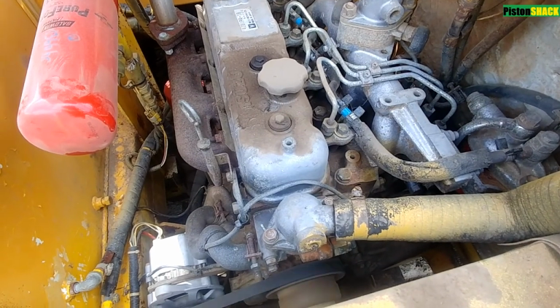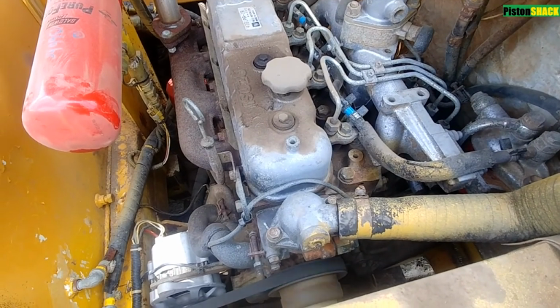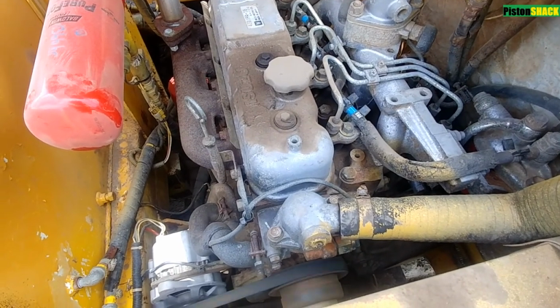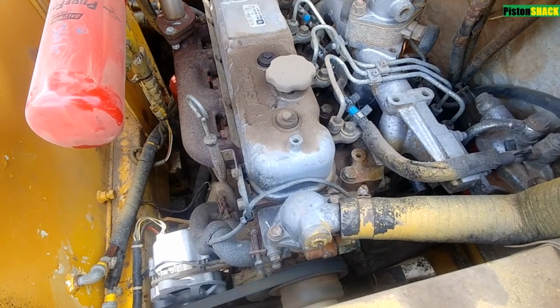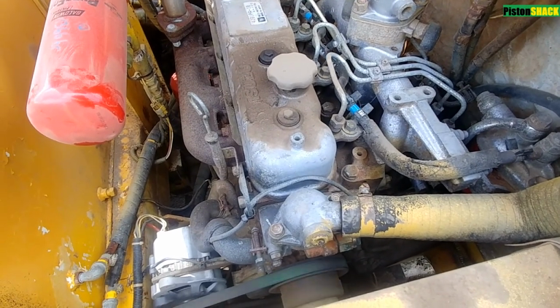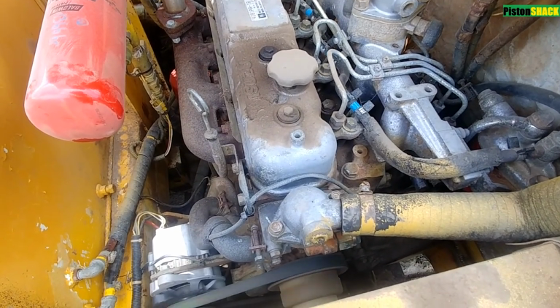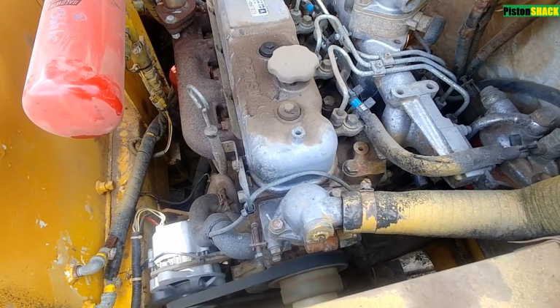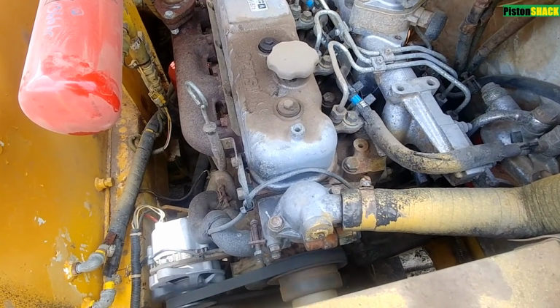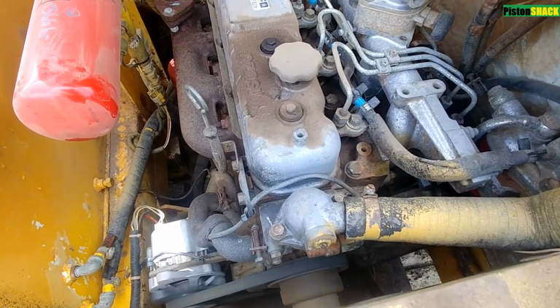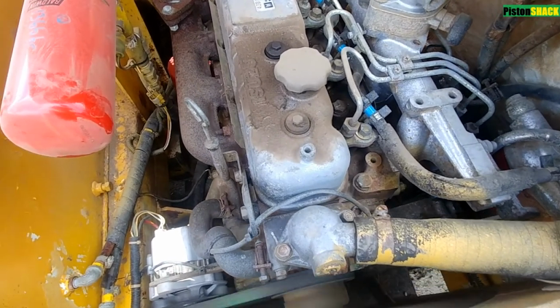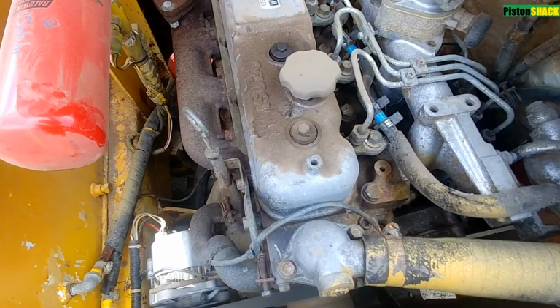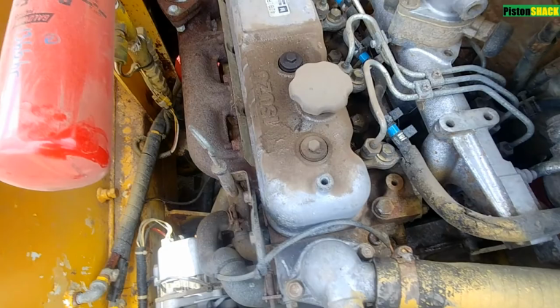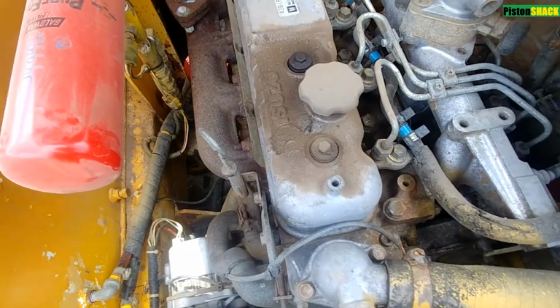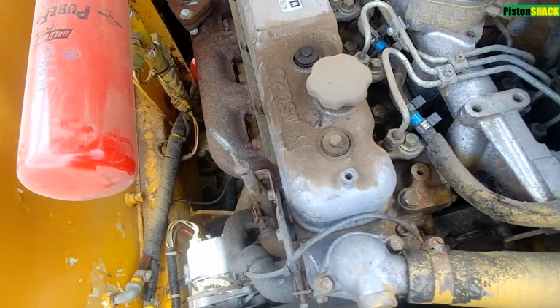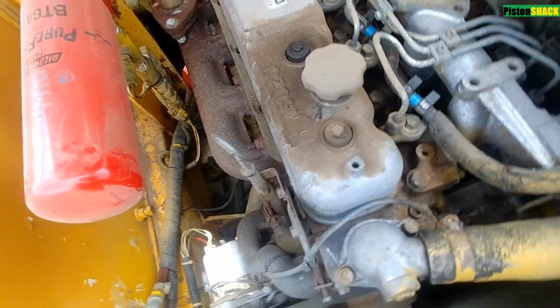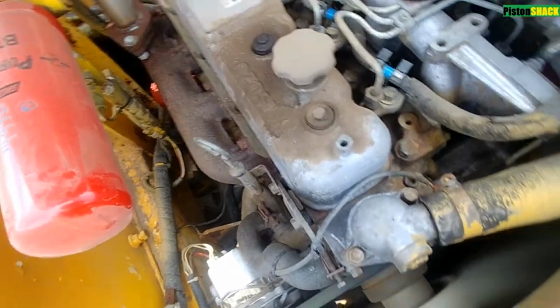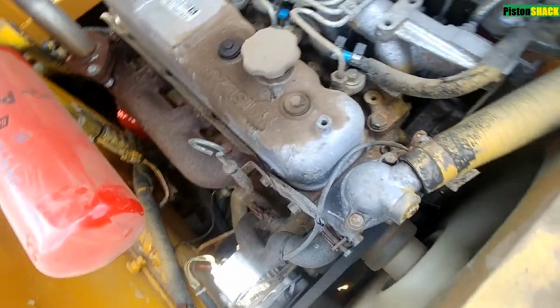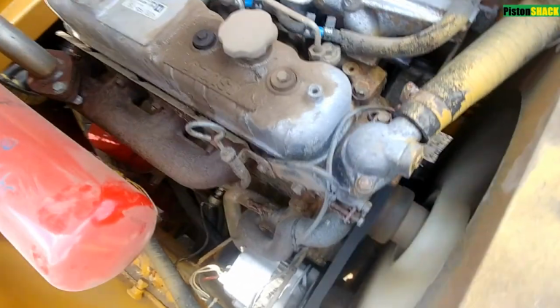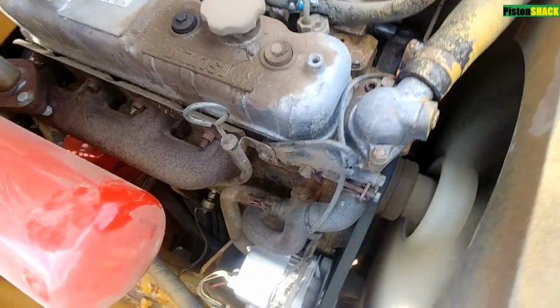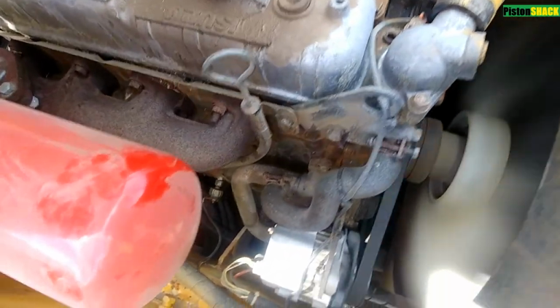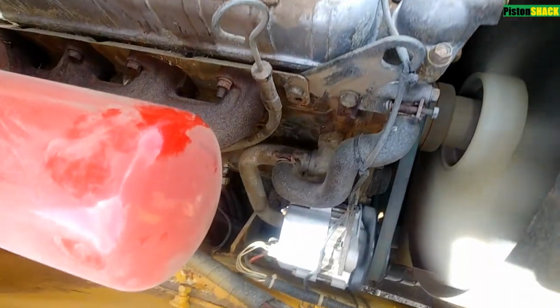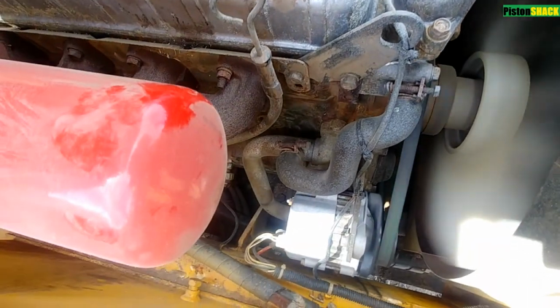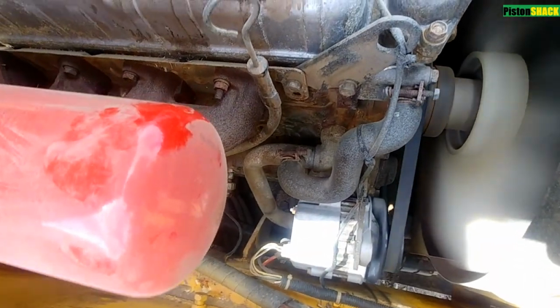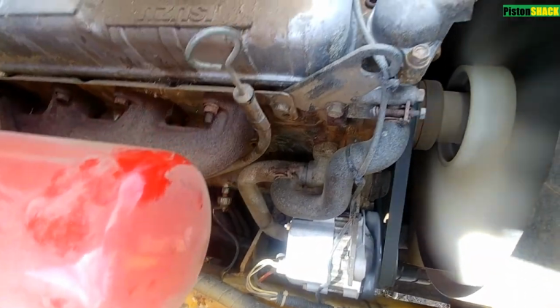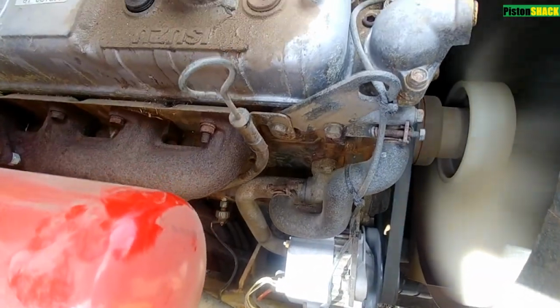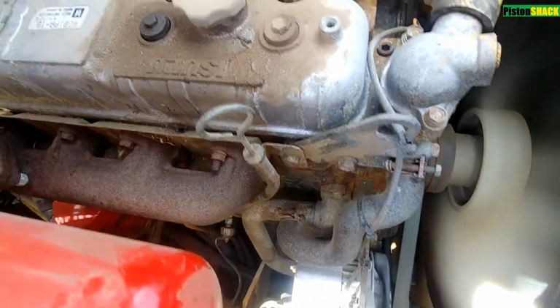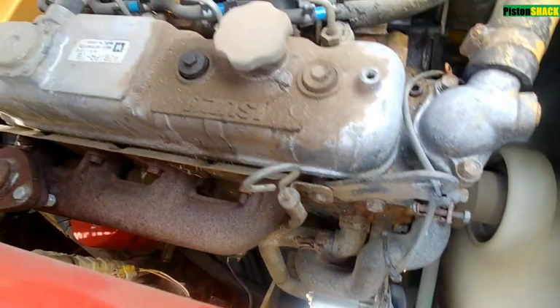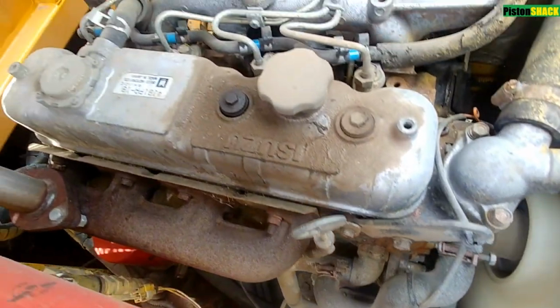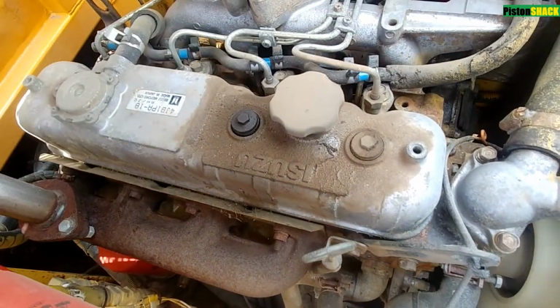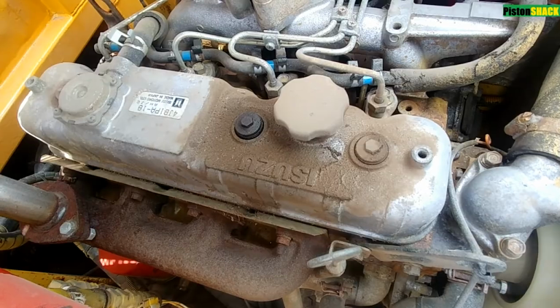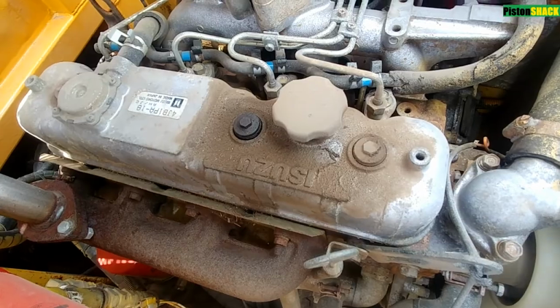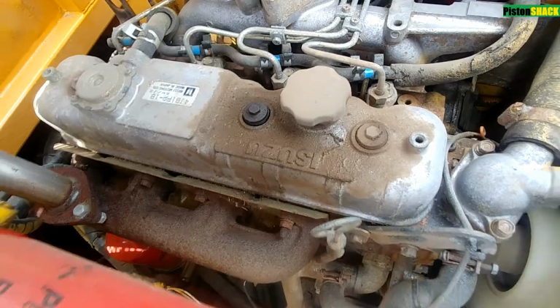She started right up. Machine is idling good, doesn't misfire, but when you put a load on her, she will start bogging down.